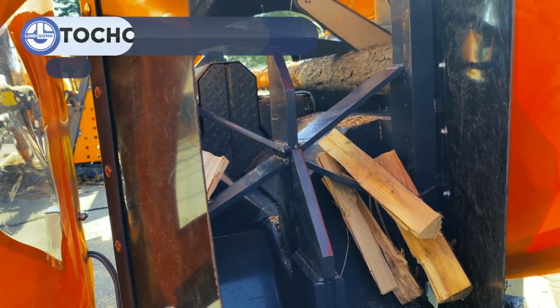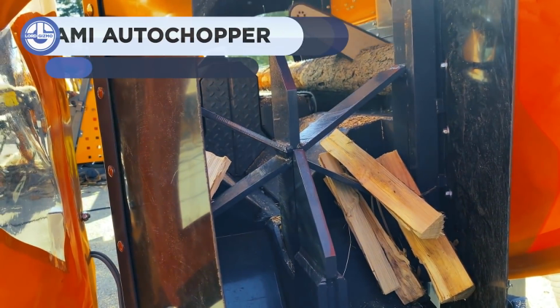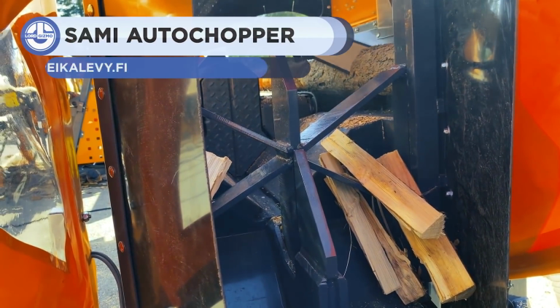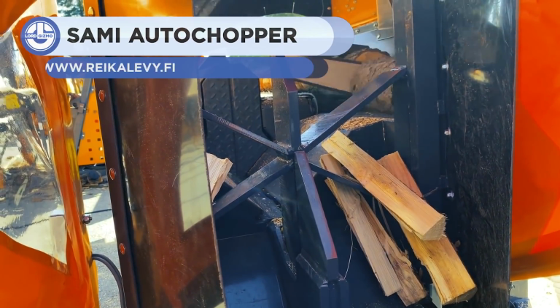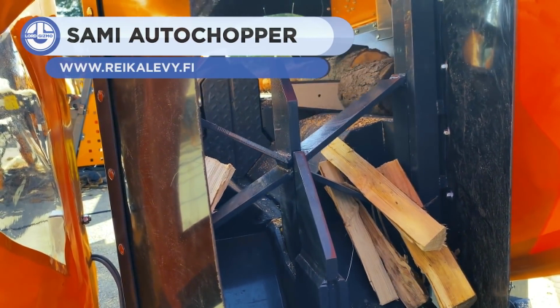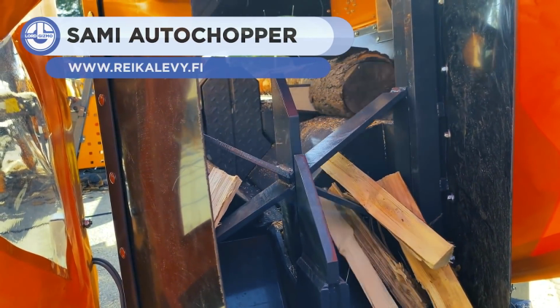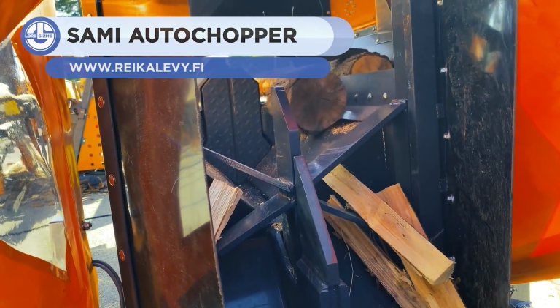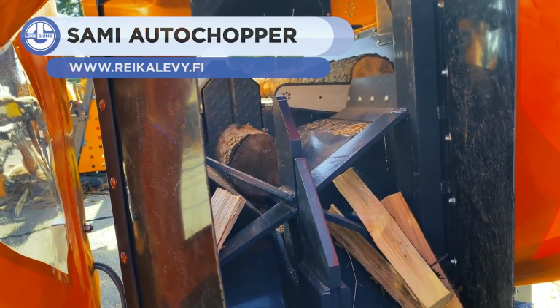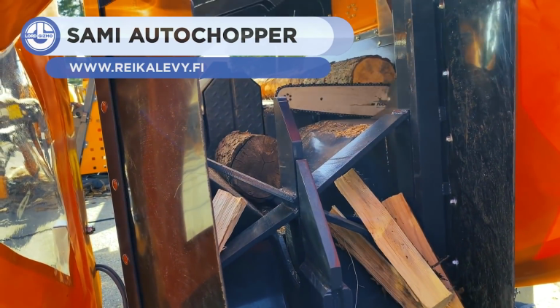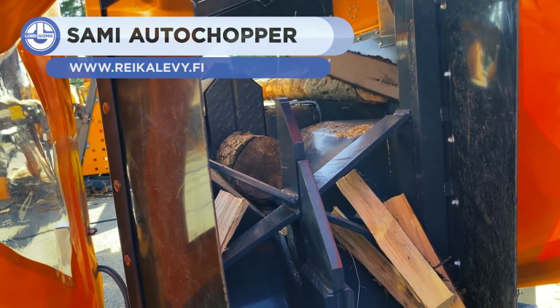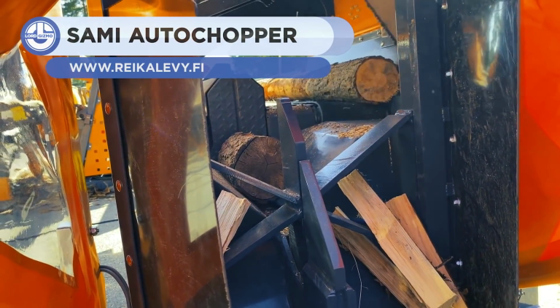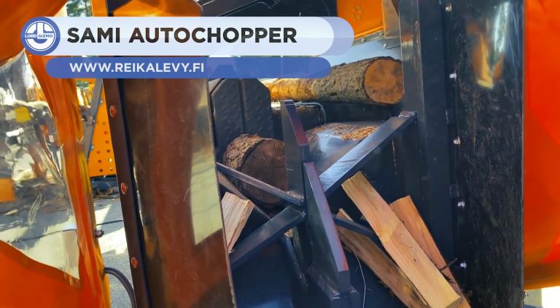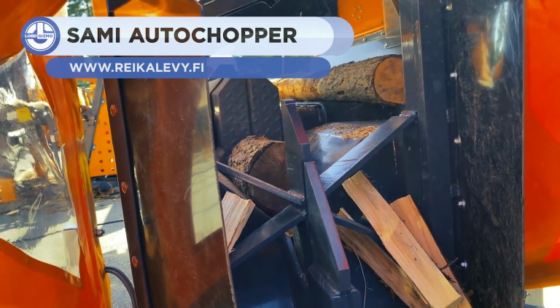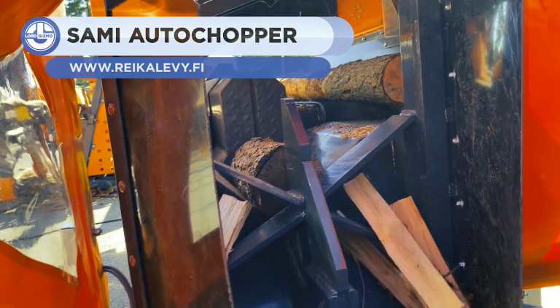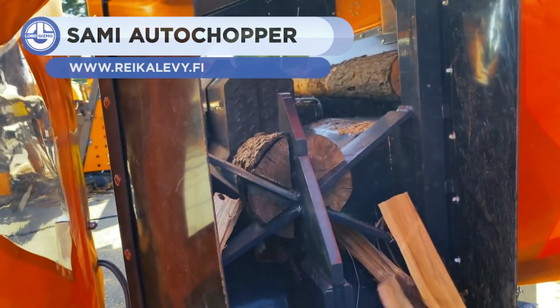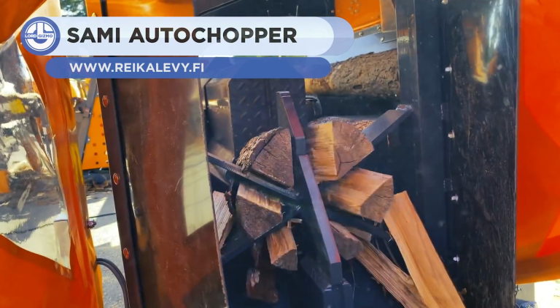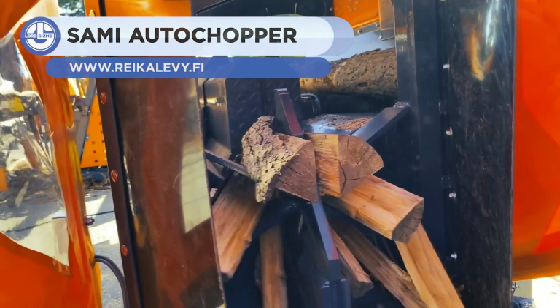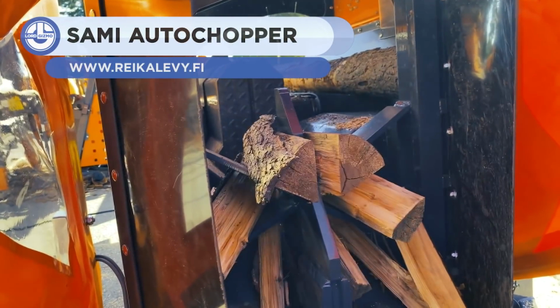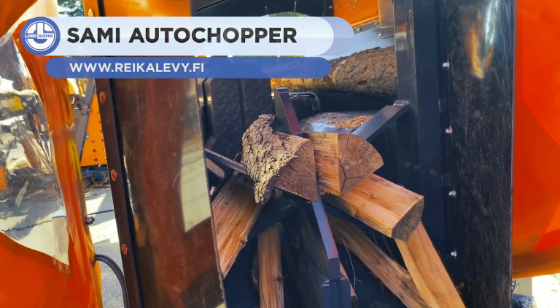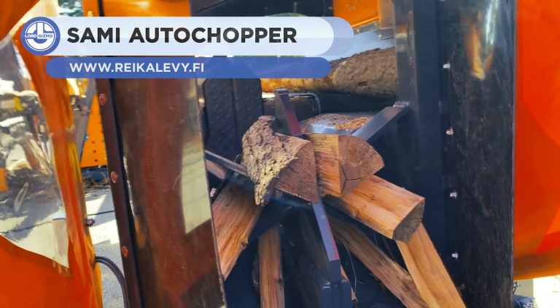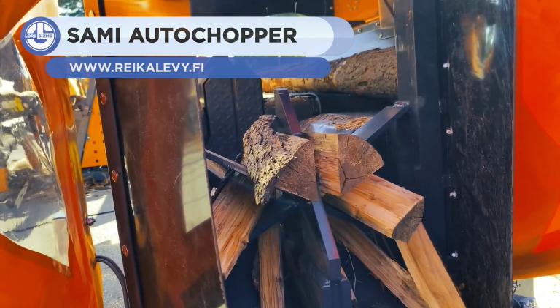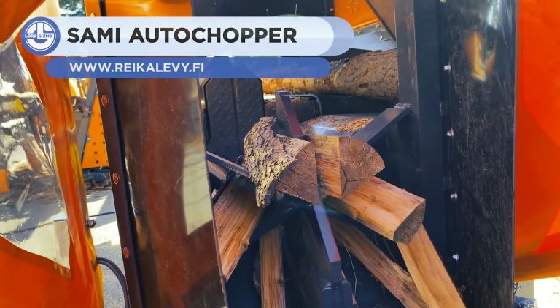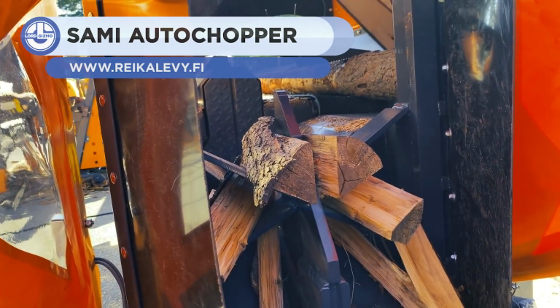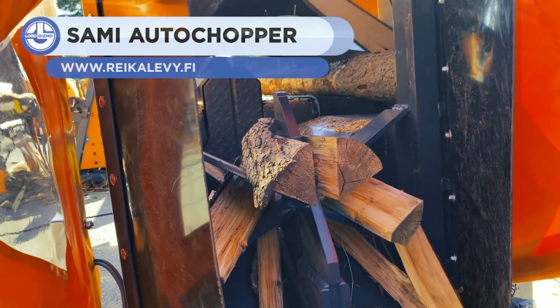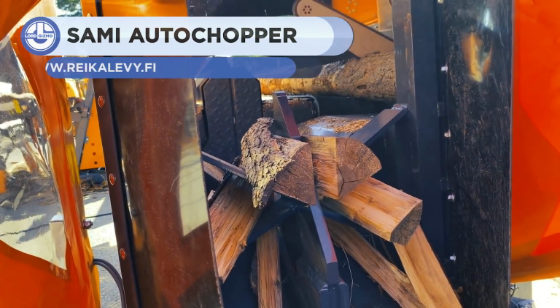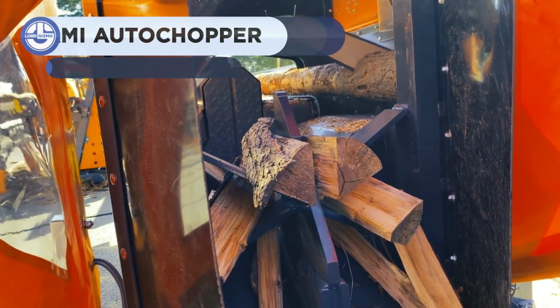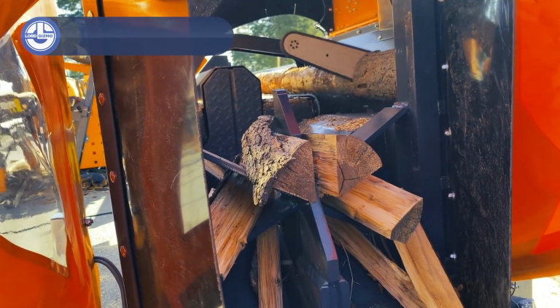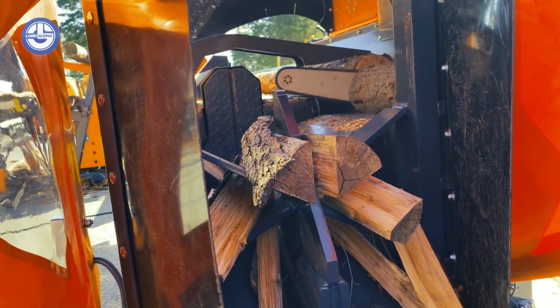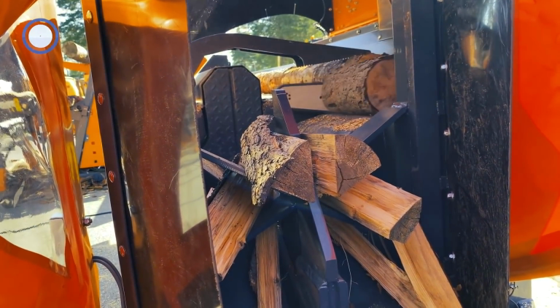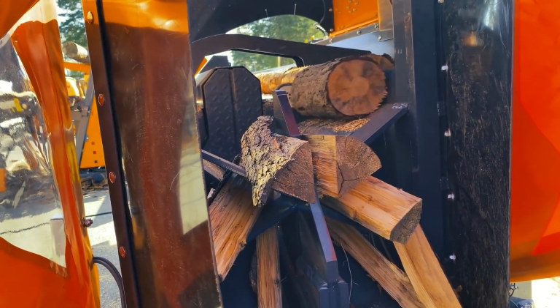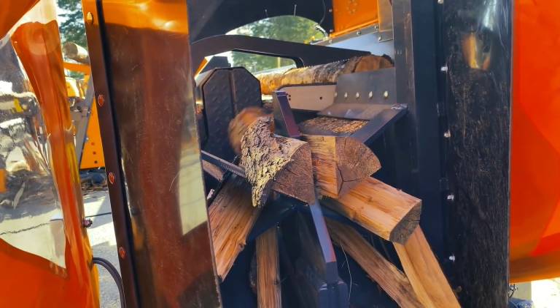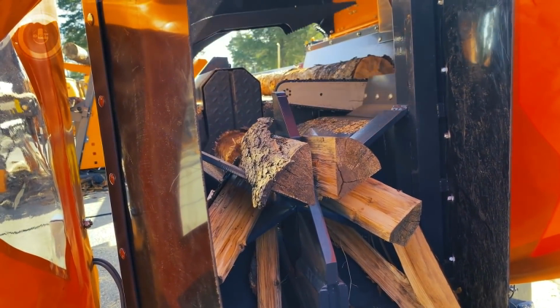This is the SAMI Auto Chopper, a chipper designed to process wood automatically. It makes log-splitting effortless, safe, and efficient.